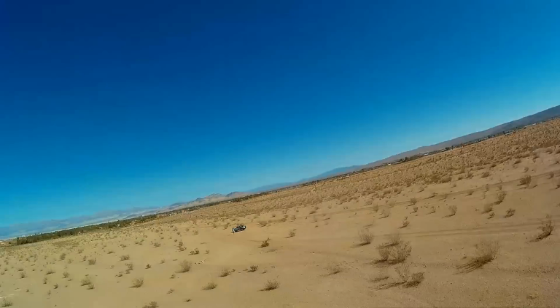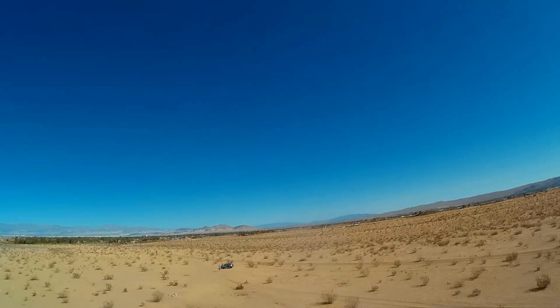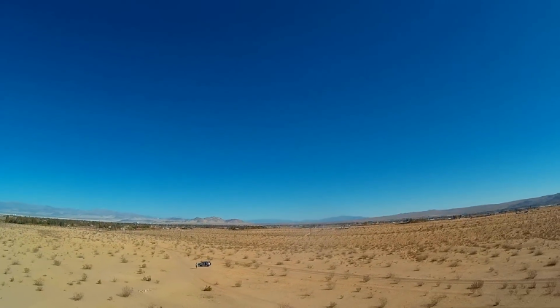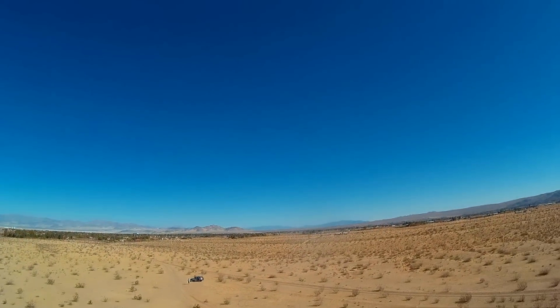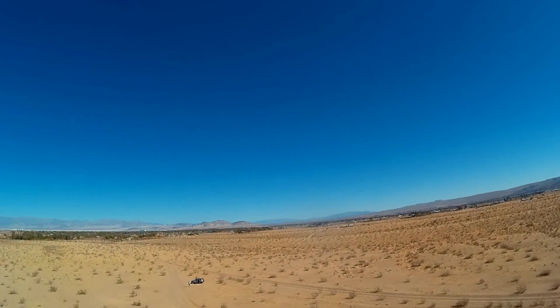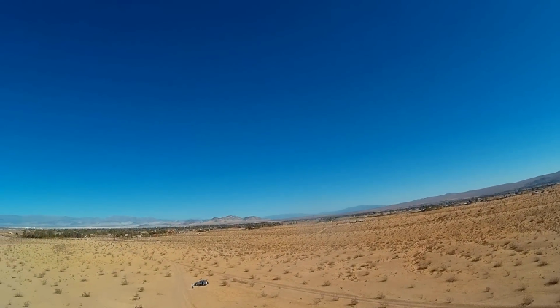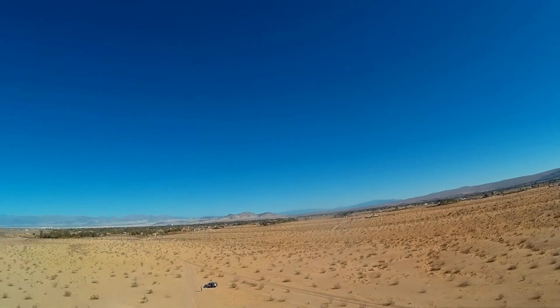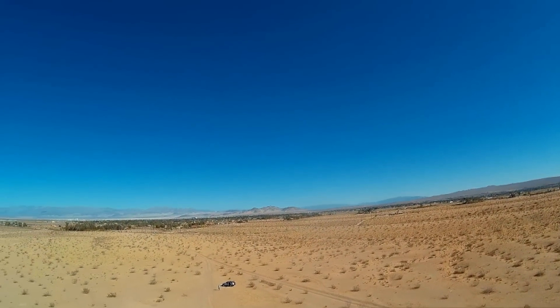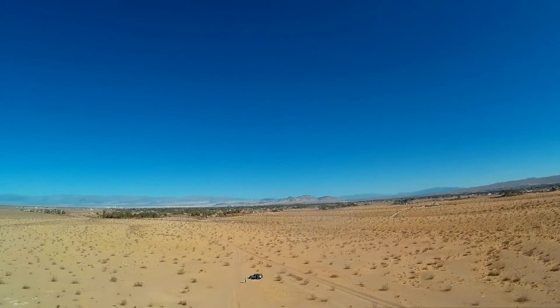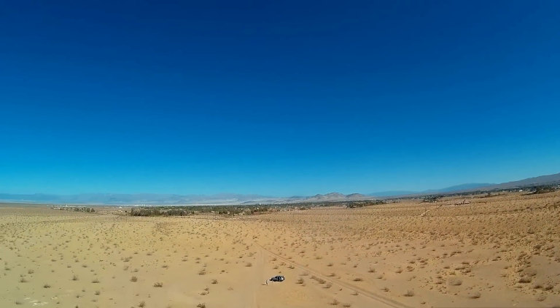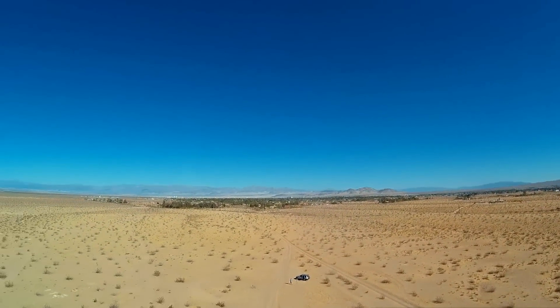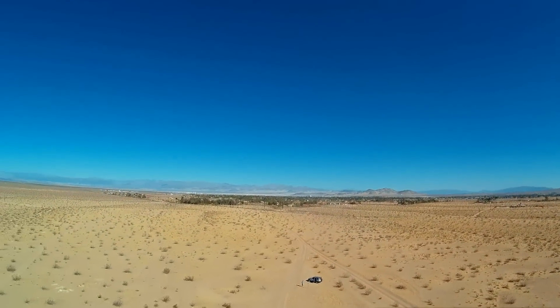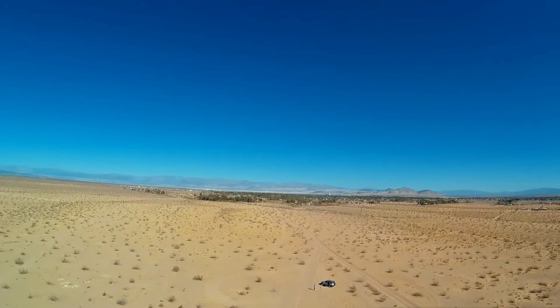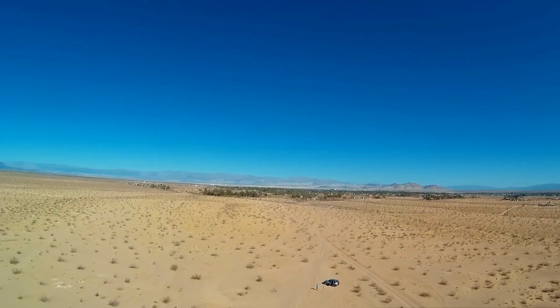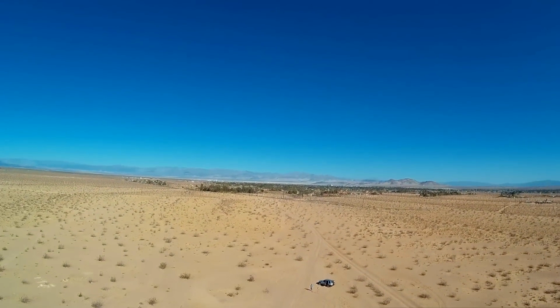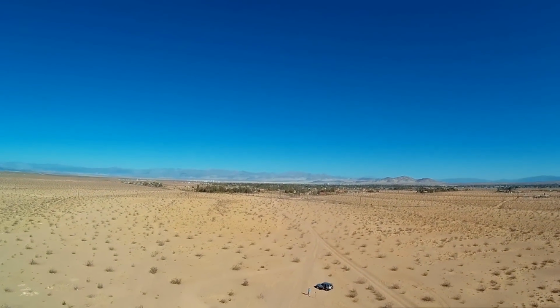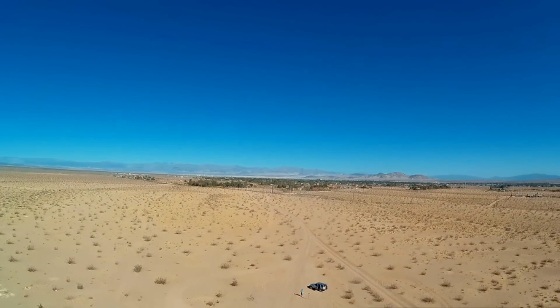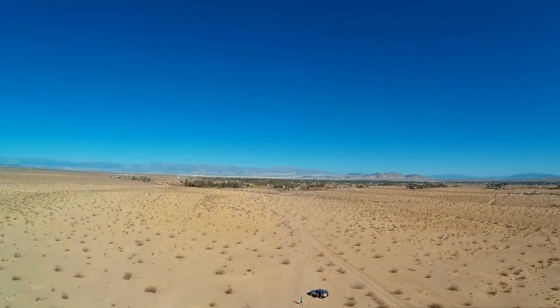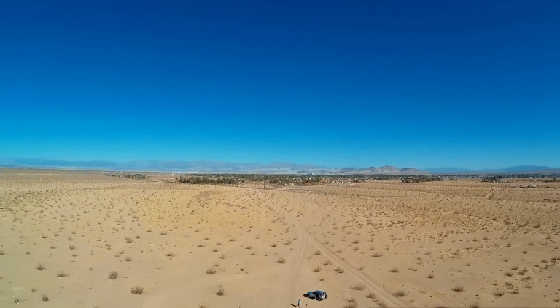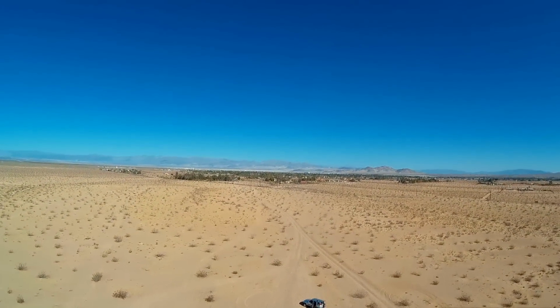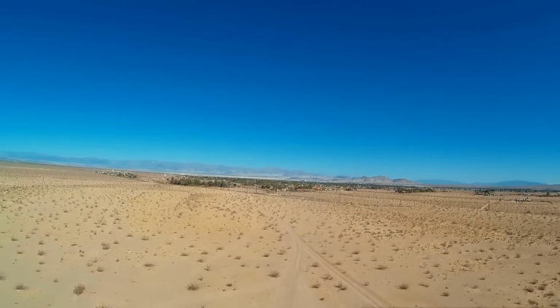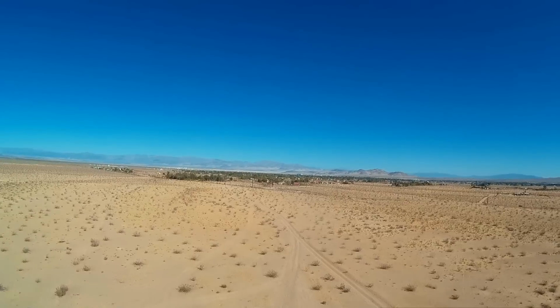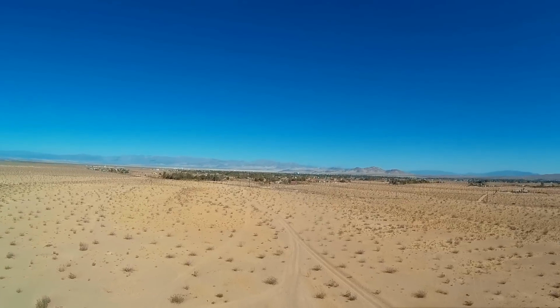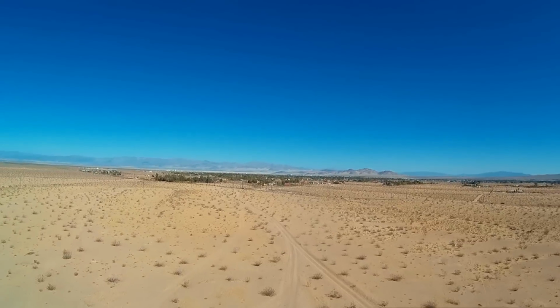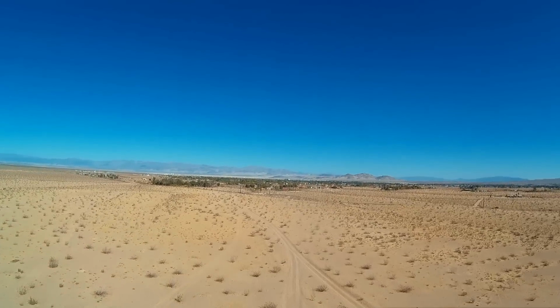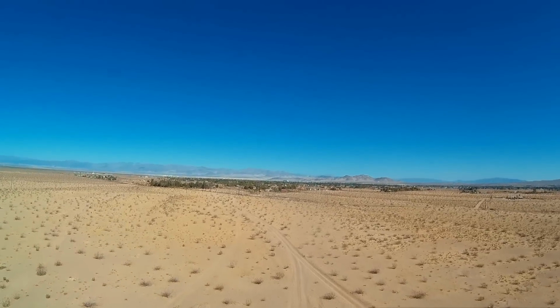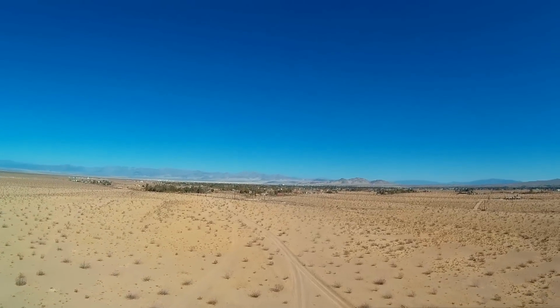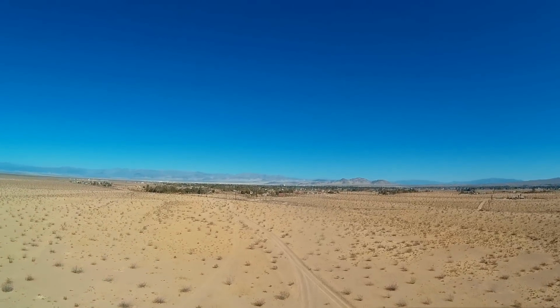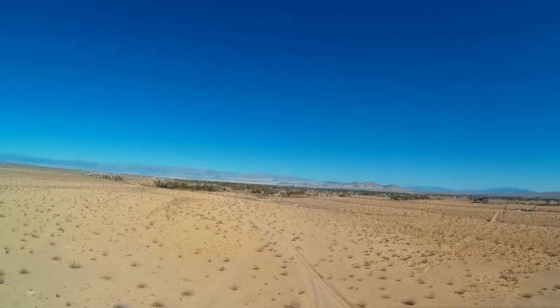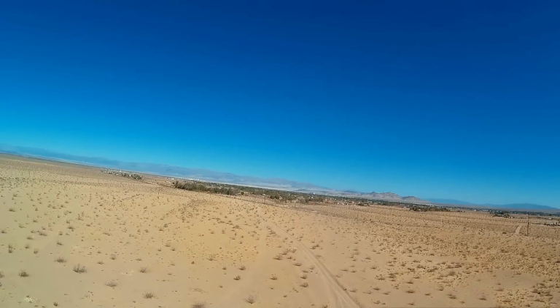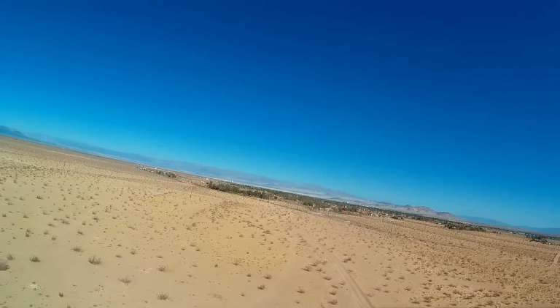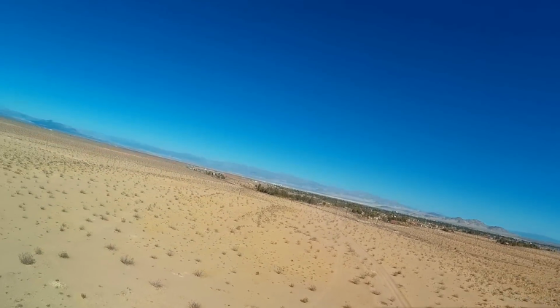Wow, such a neat neat racer — you guys are gonna want one. I'm enjoying the heck out of it. Okay, let's bring it down now. Simmer down now for the last portion of the flight.